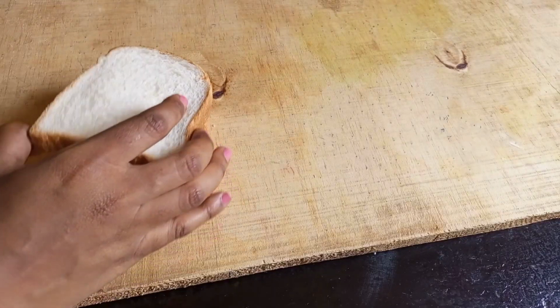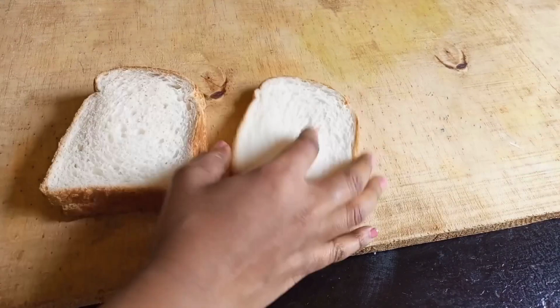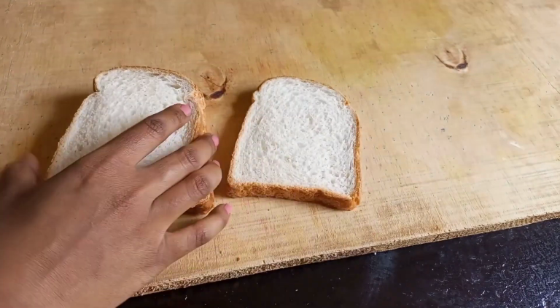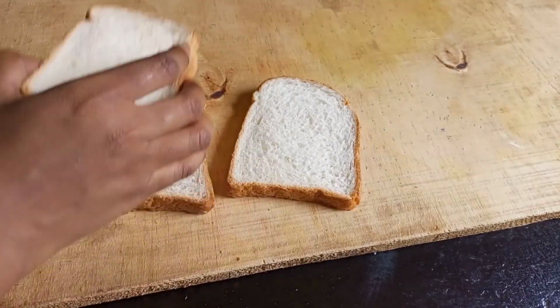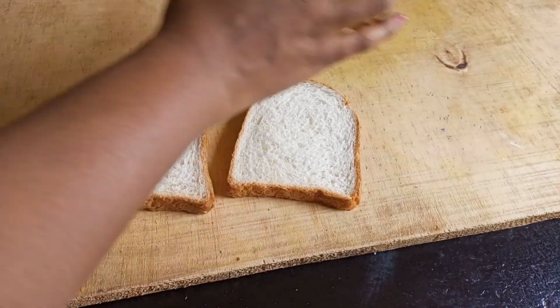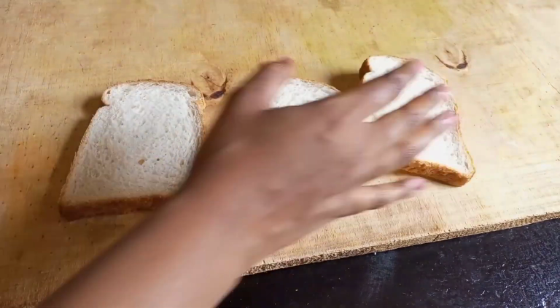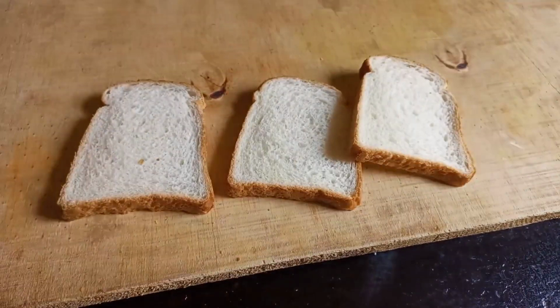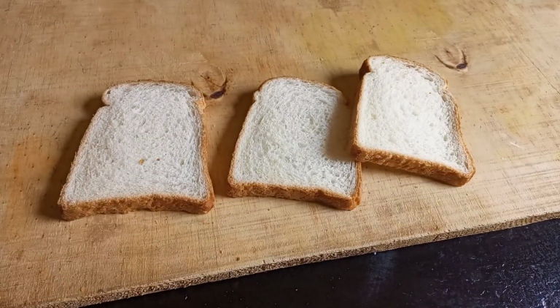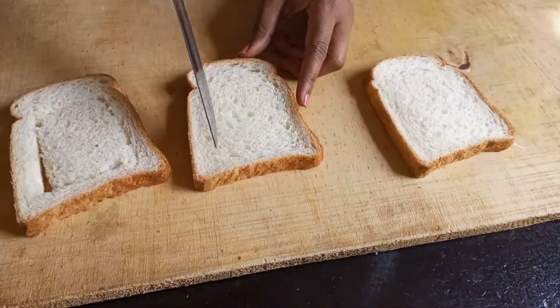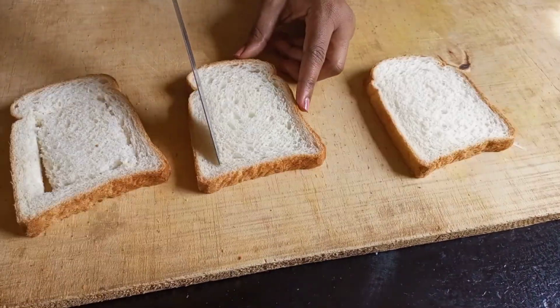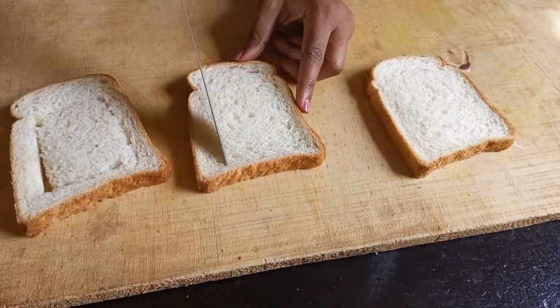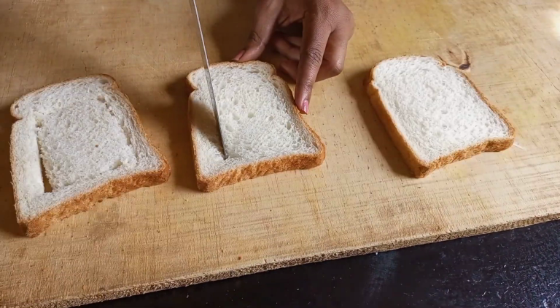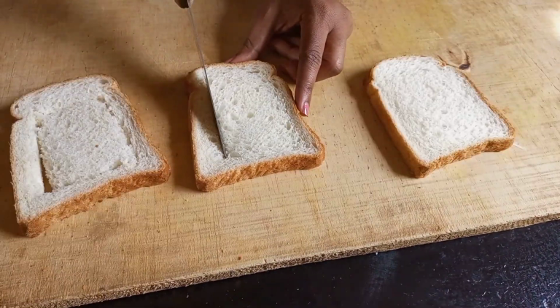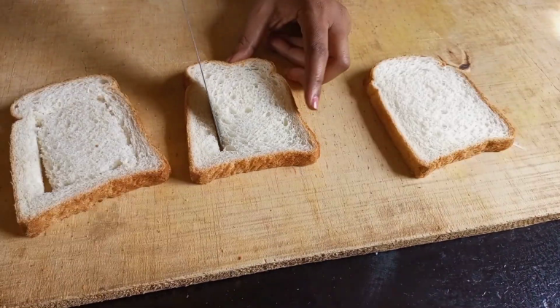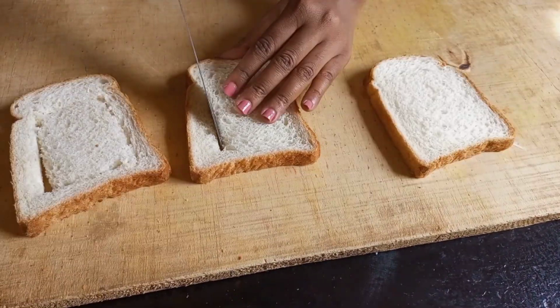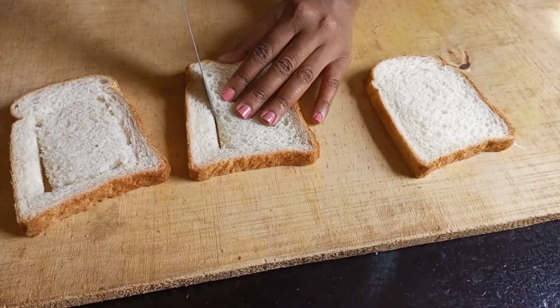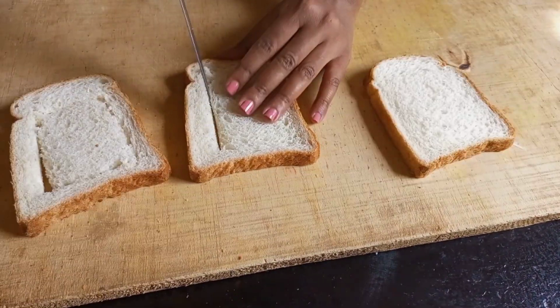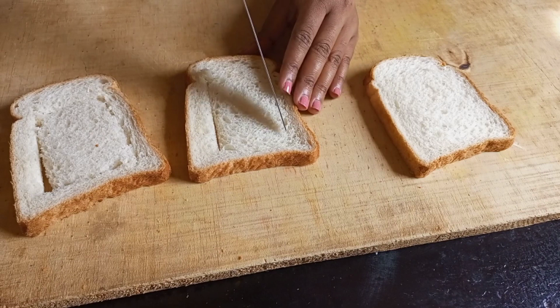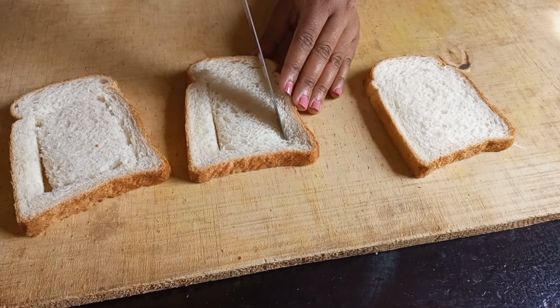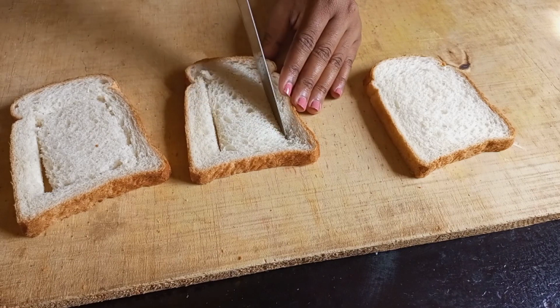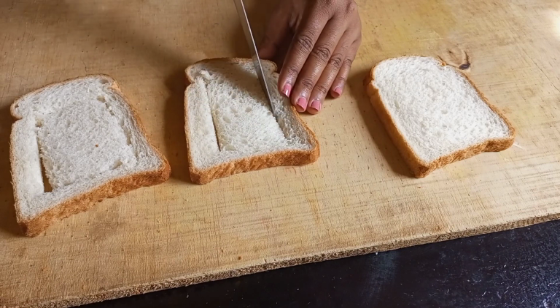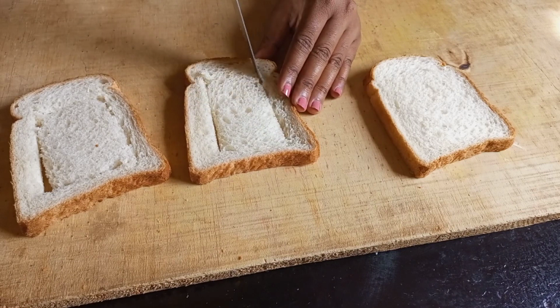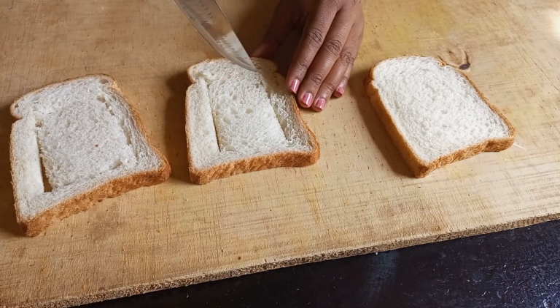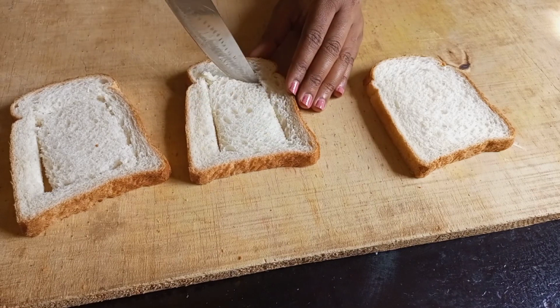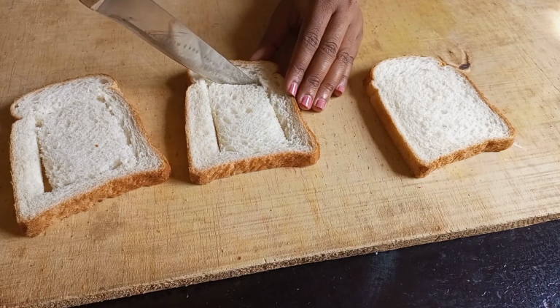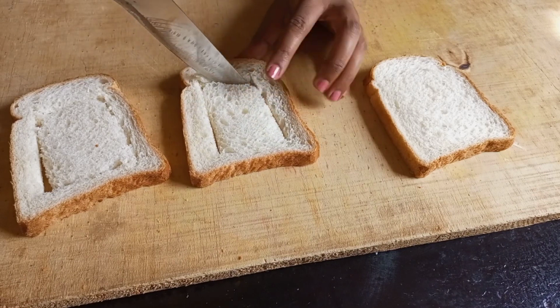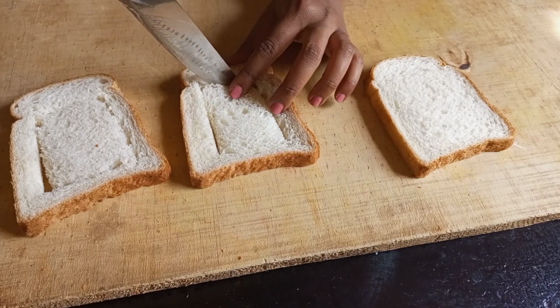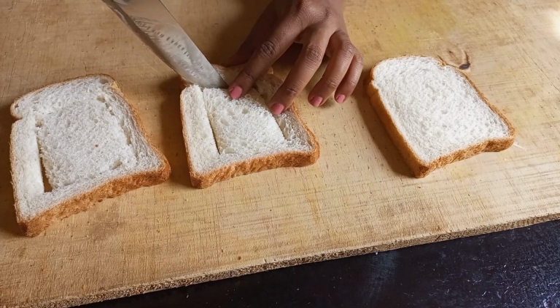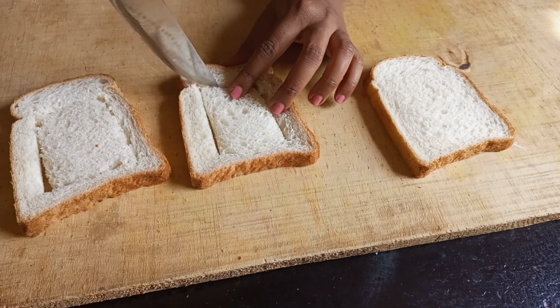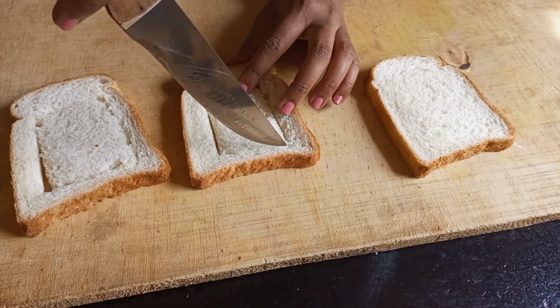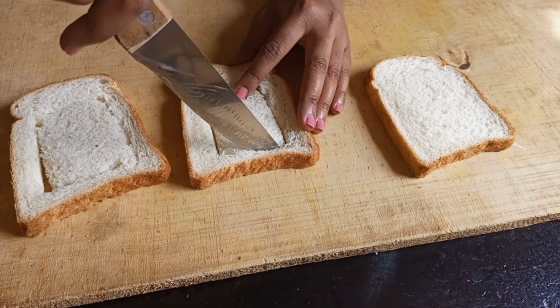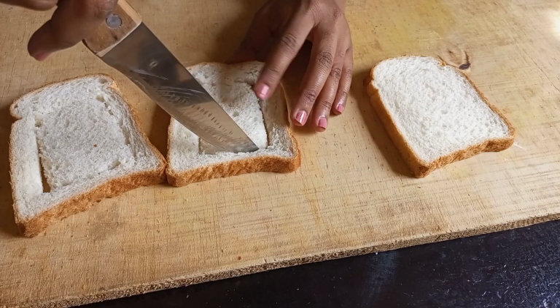I am using white sliced bread — you can use any type of bread, it works the same. I'm going to cut the inner part, the white part, and remove it, as you can see in the video.